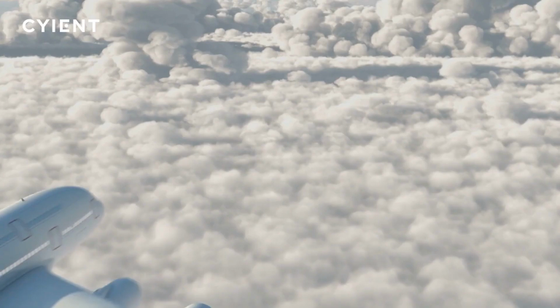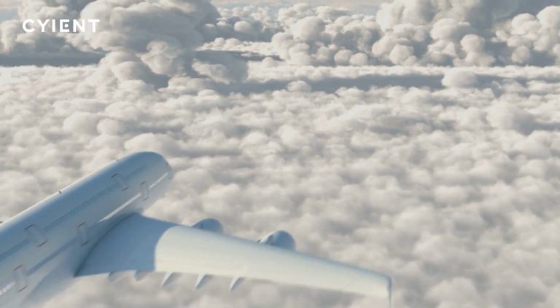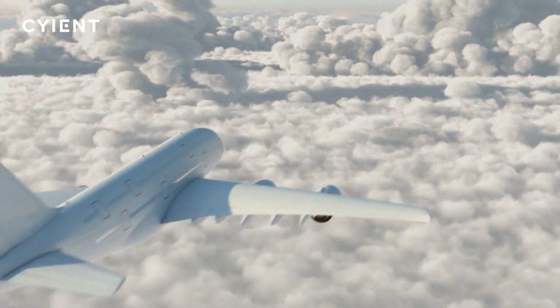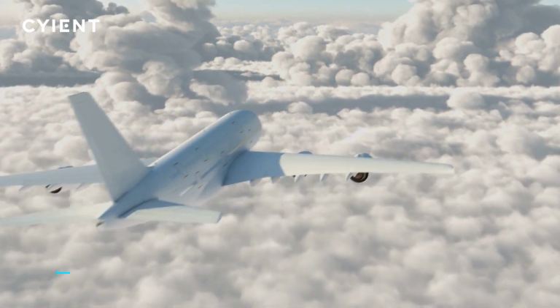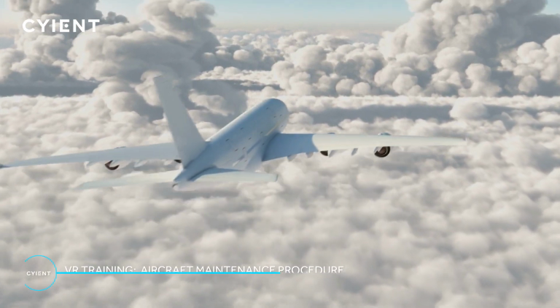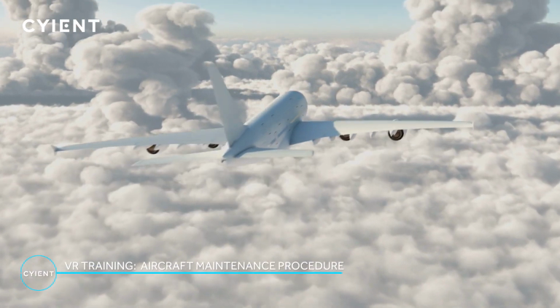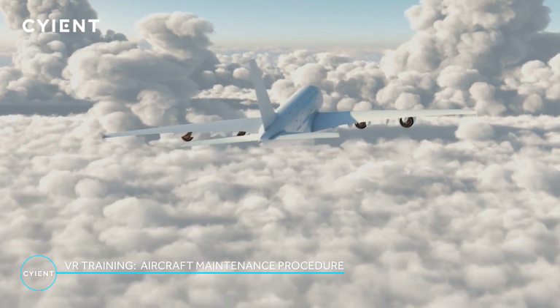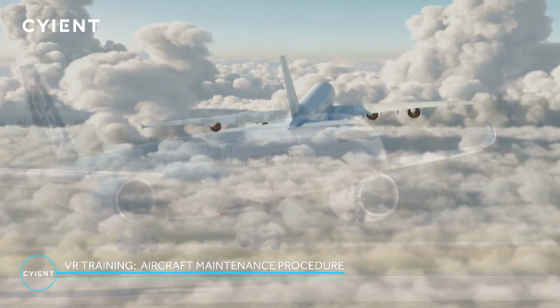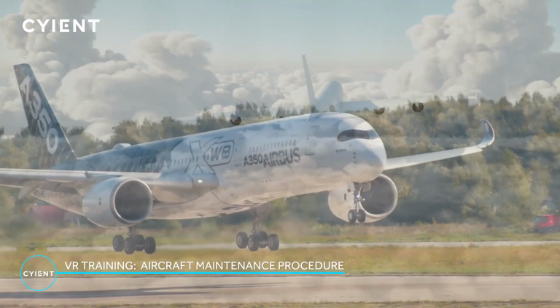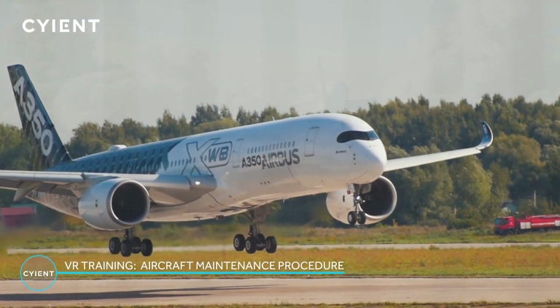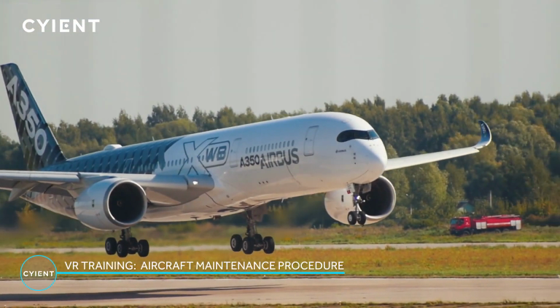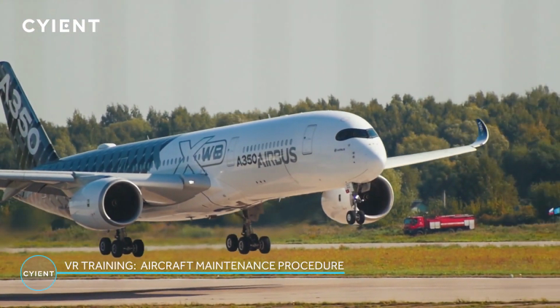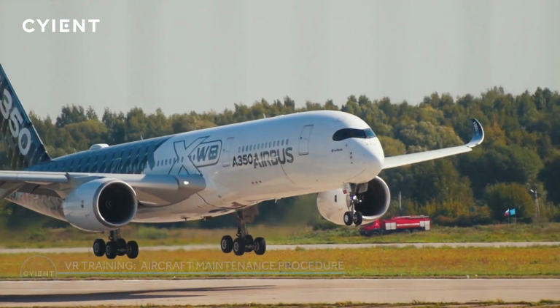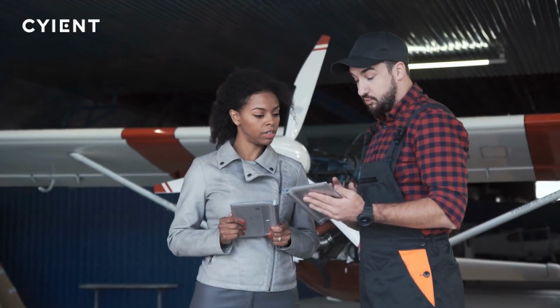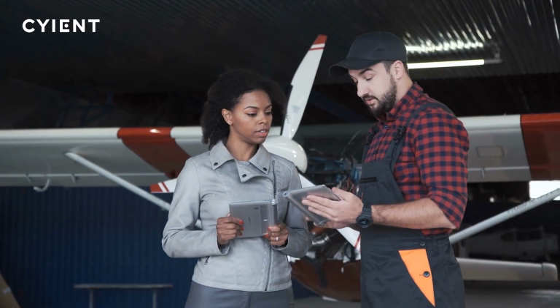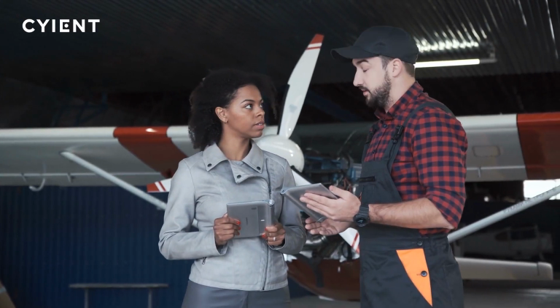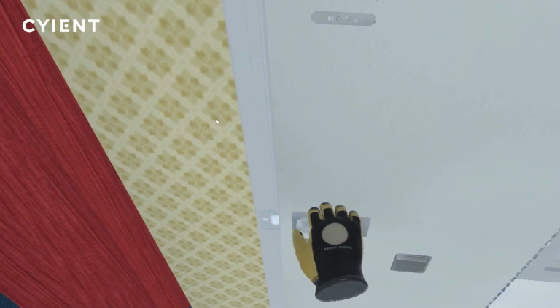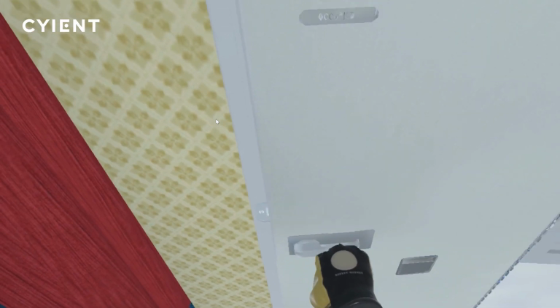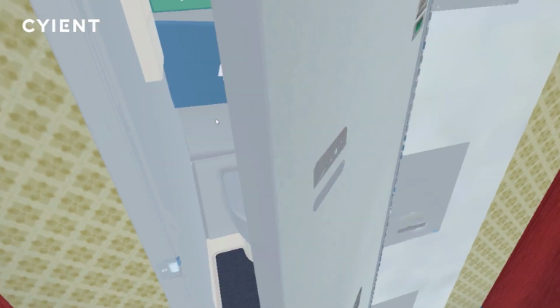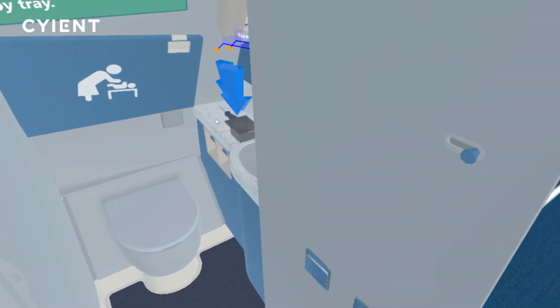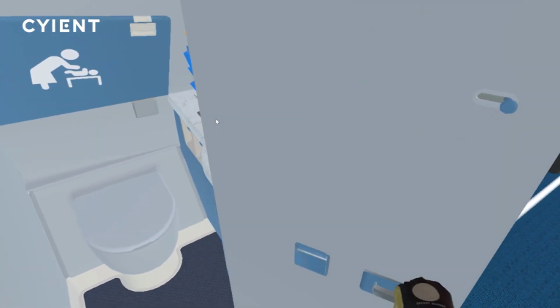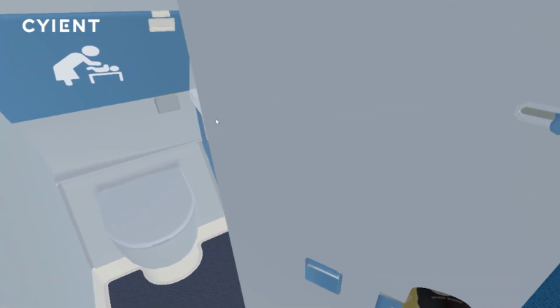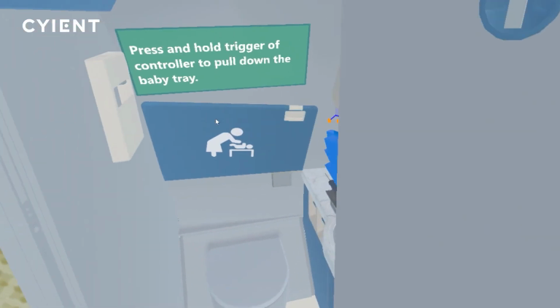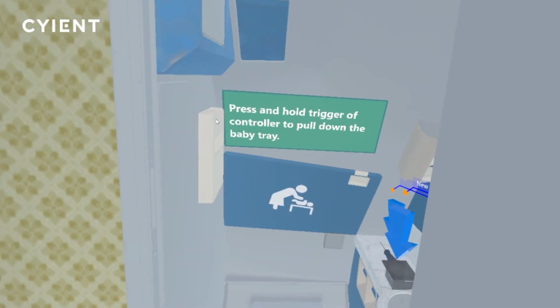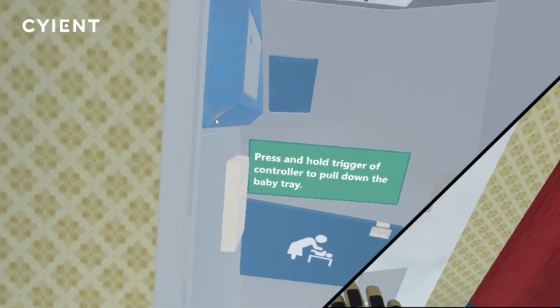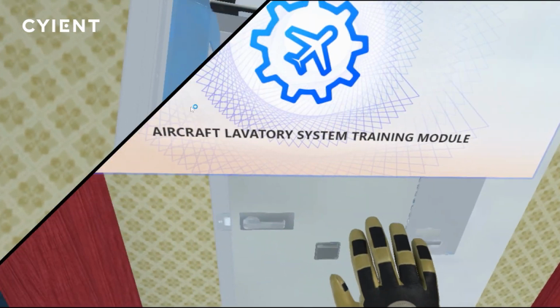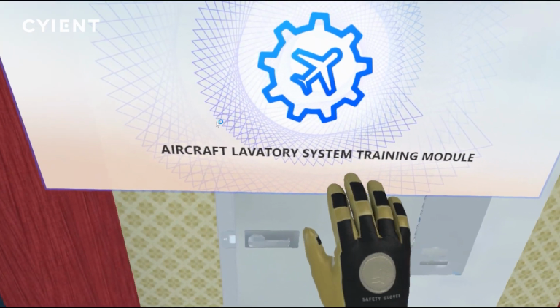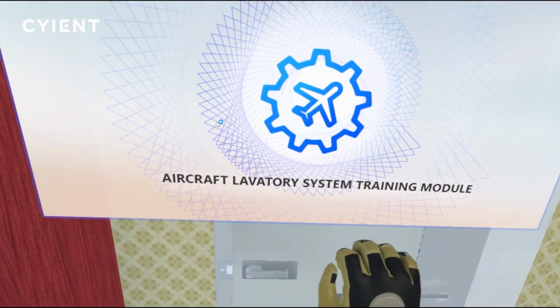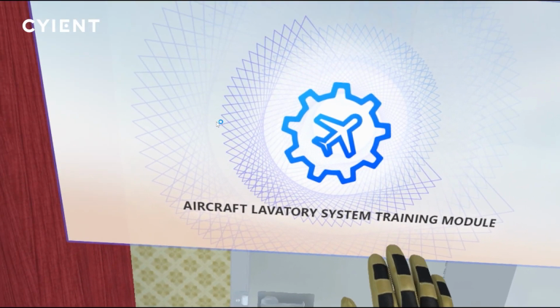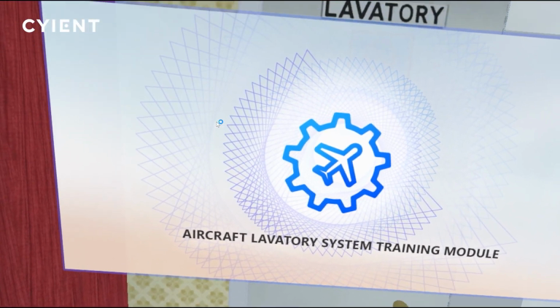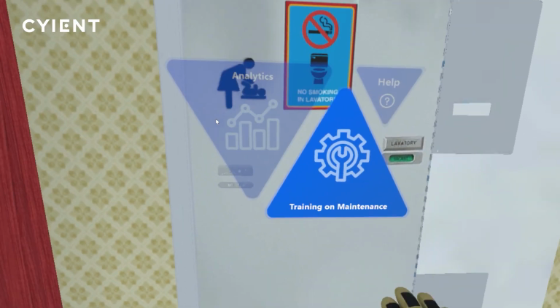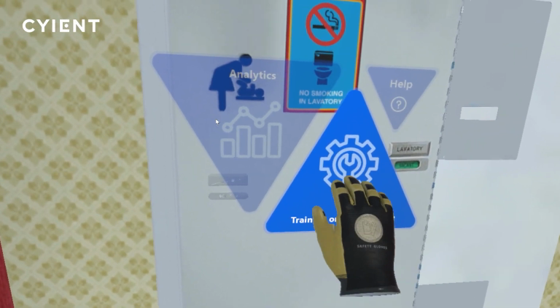Welcome to the Scion Virtual Reality Demo. This VR application will step a maintenance technician through the process of replacing the smoke detector in a commercial aircraft lavatory. To begin, use the controller to select the training module.